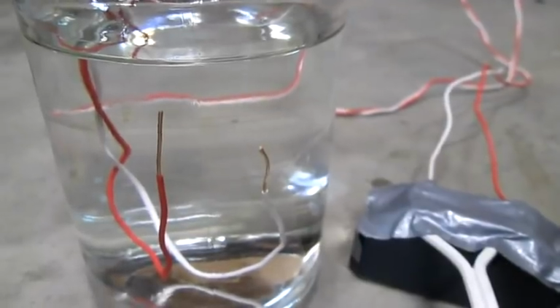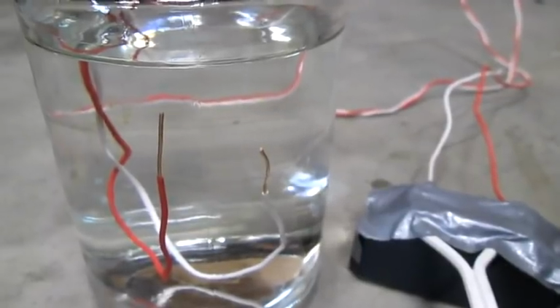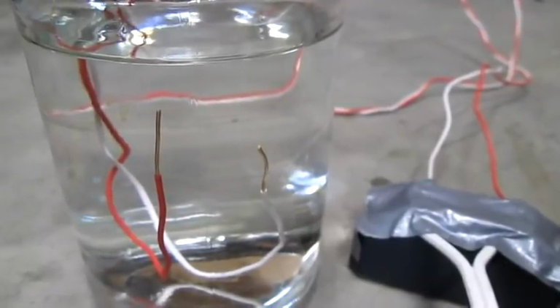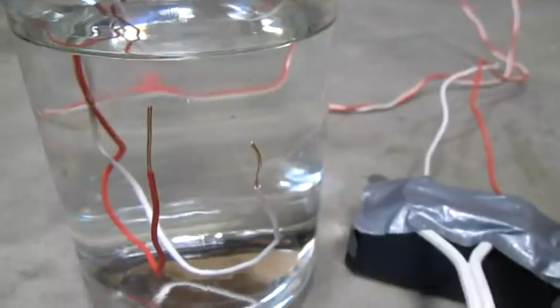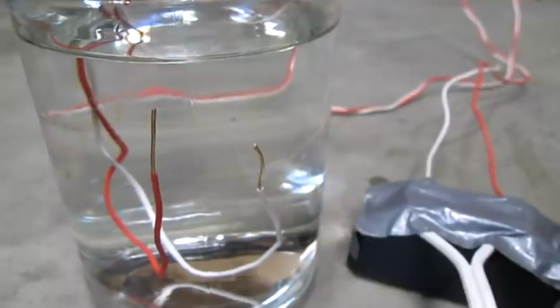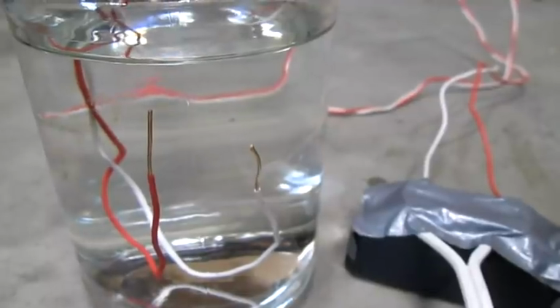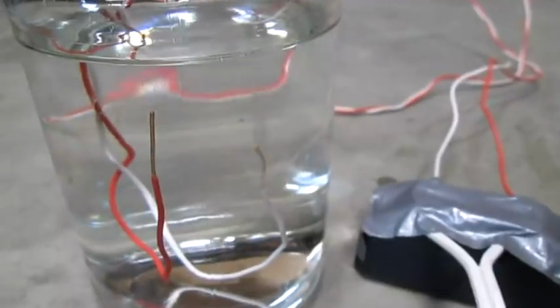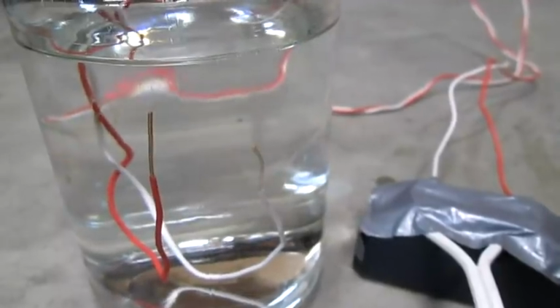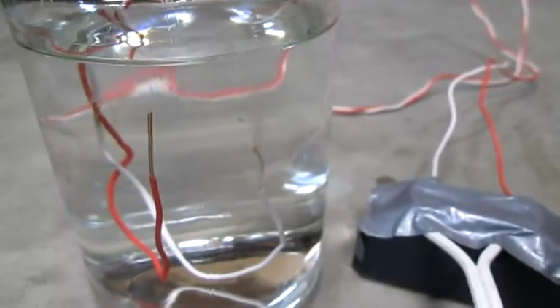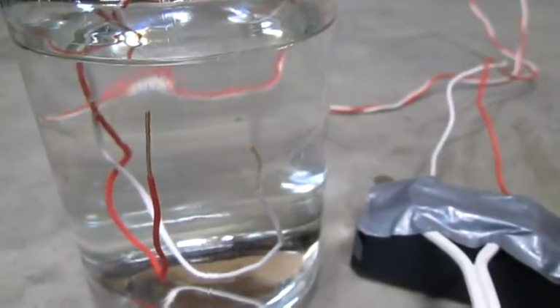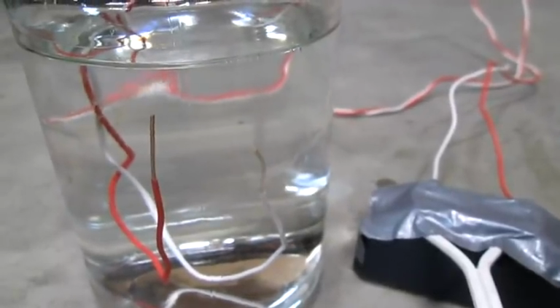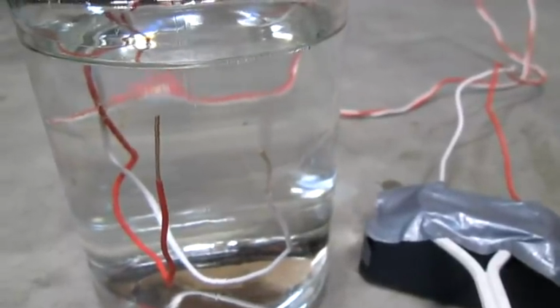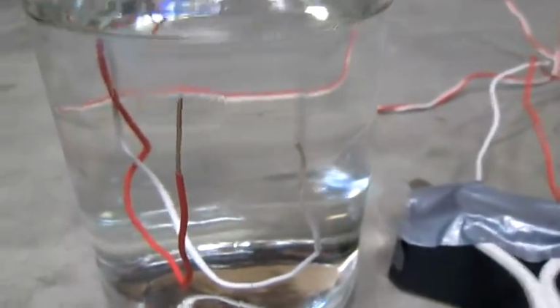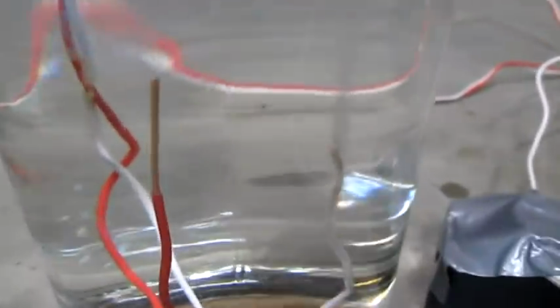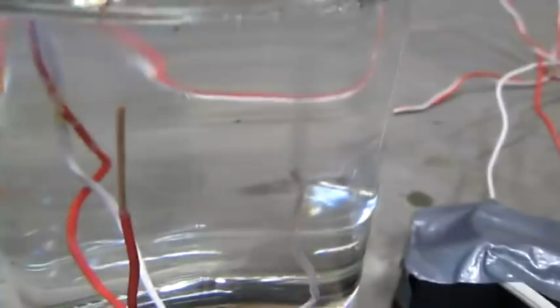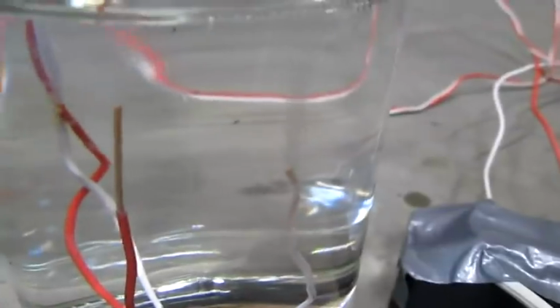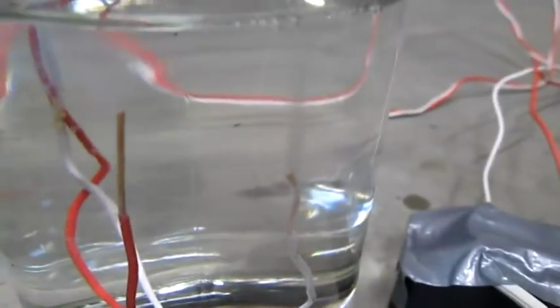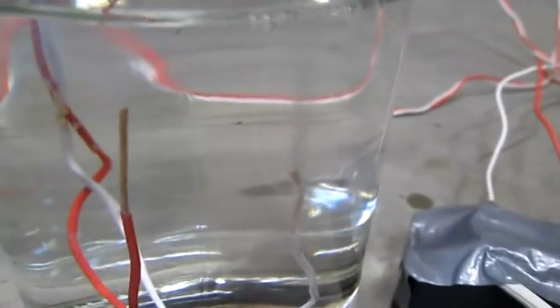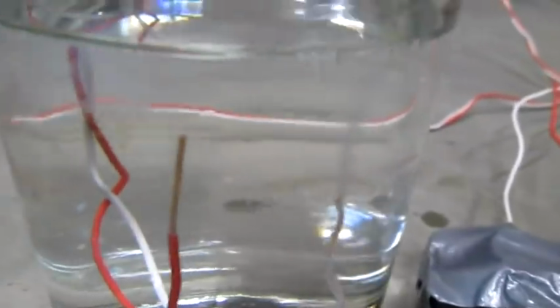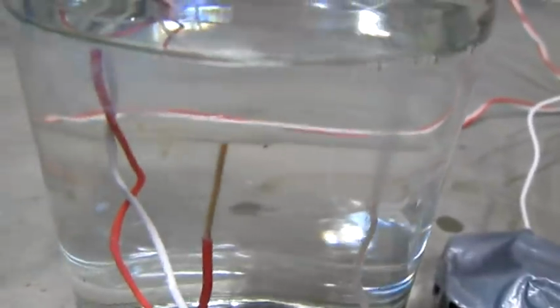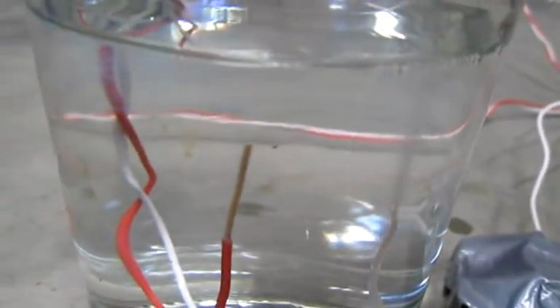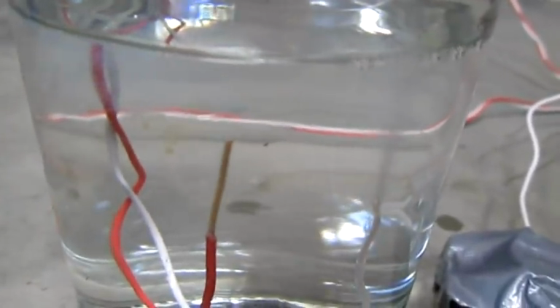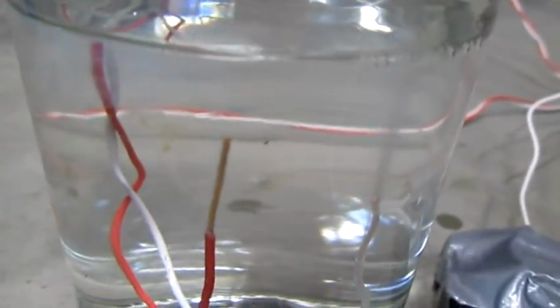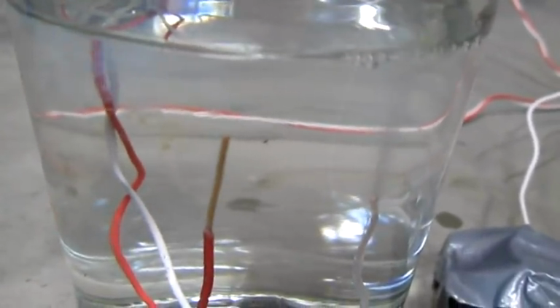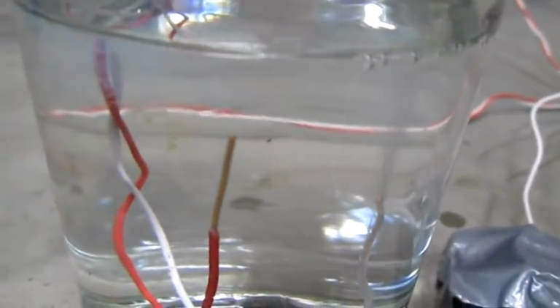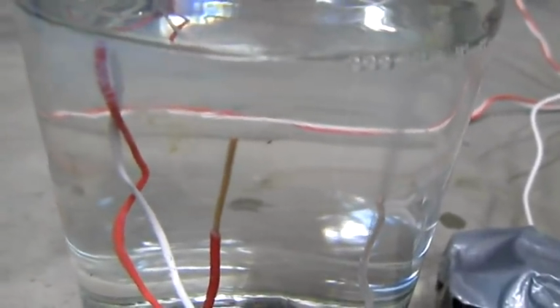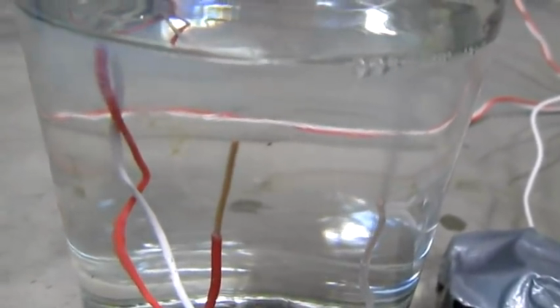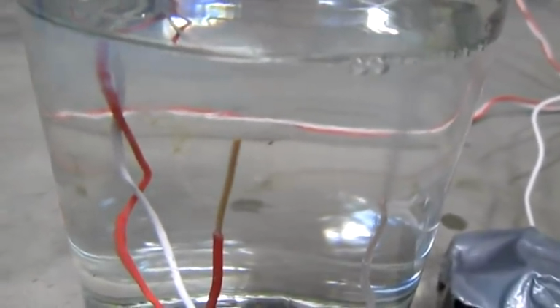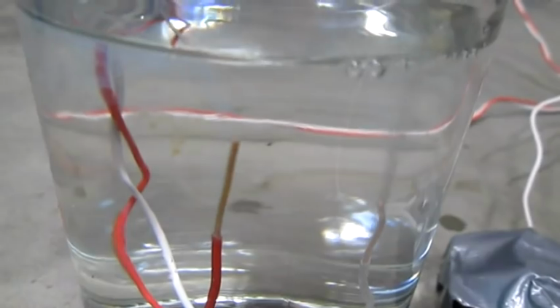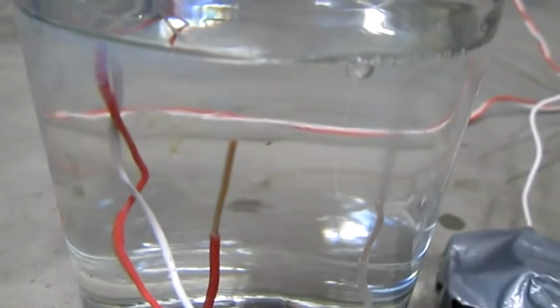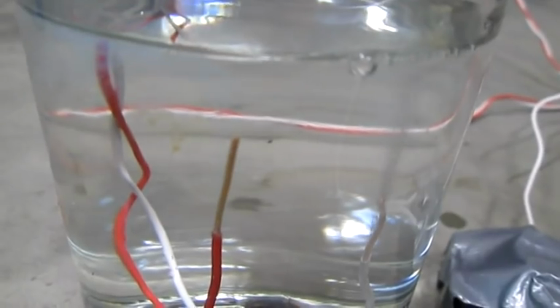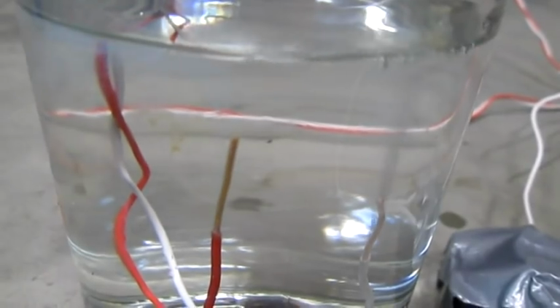I just put my wires under water and we'll plug it in. You can see the minus side is bubbling away there — that's the hydrogen. And the plus side isn't giving us much, which is the oxygen, which is what we want.